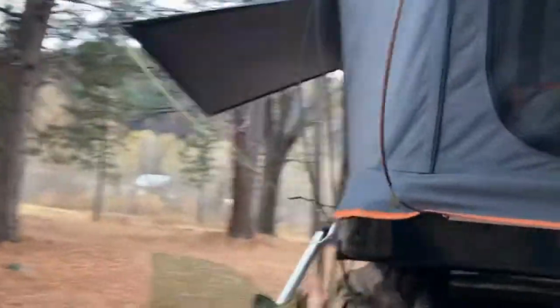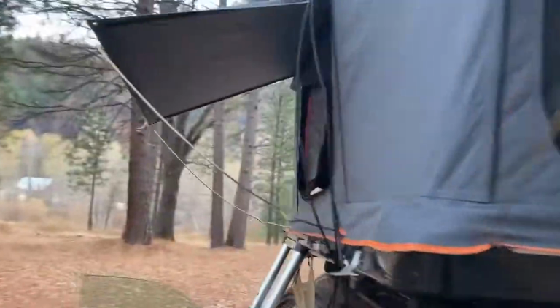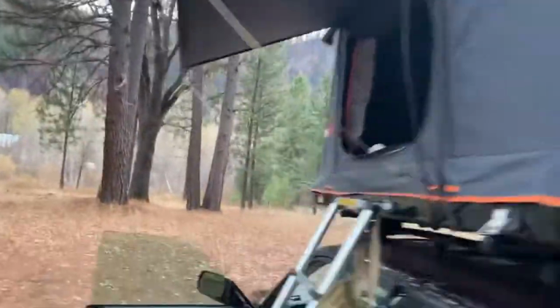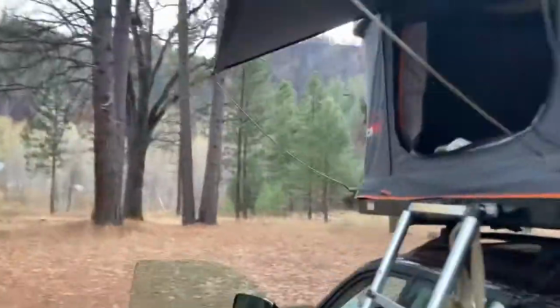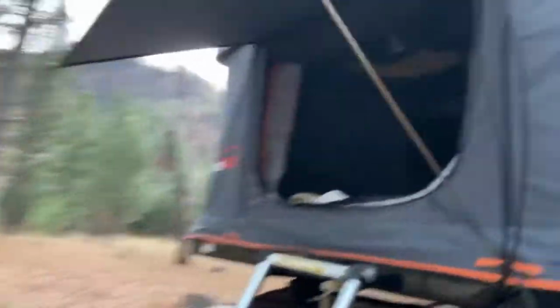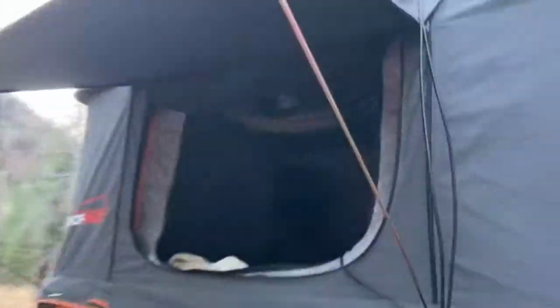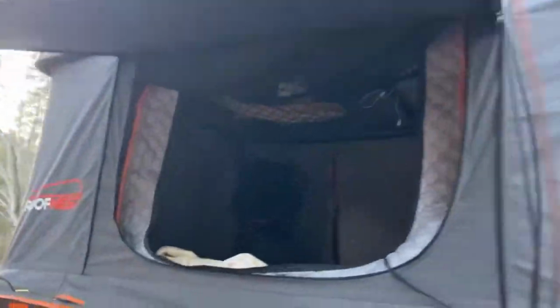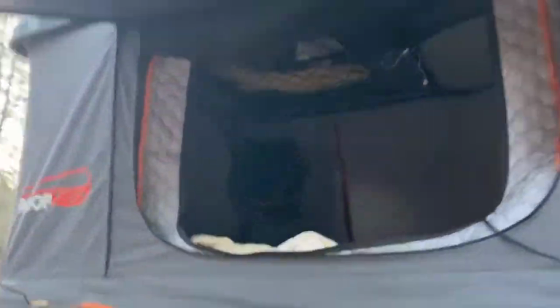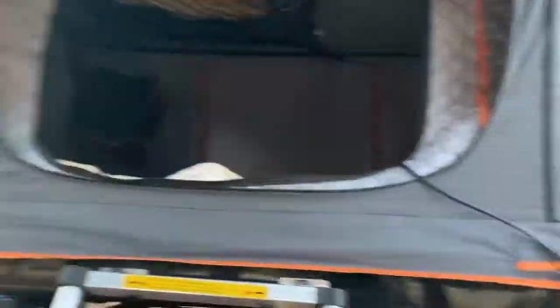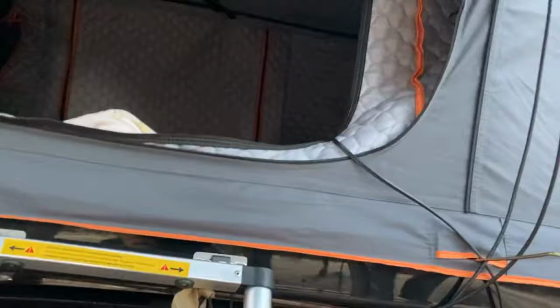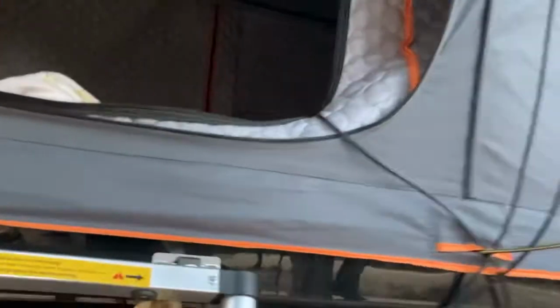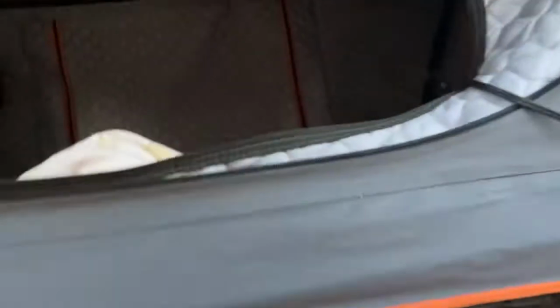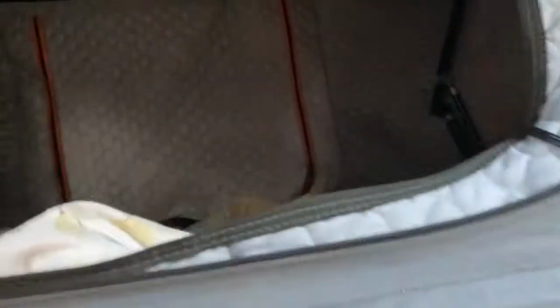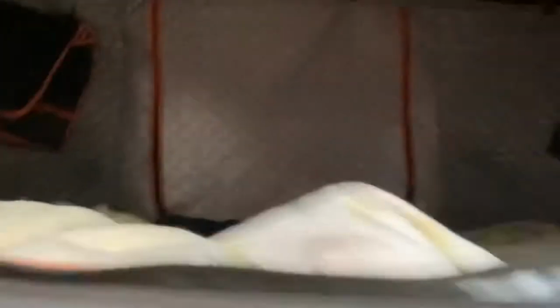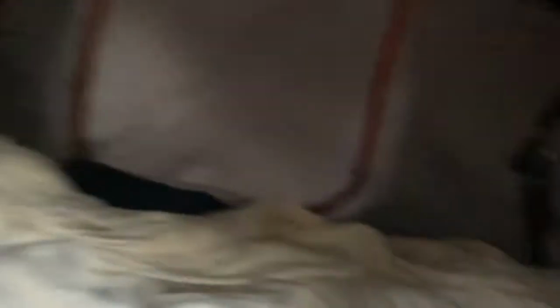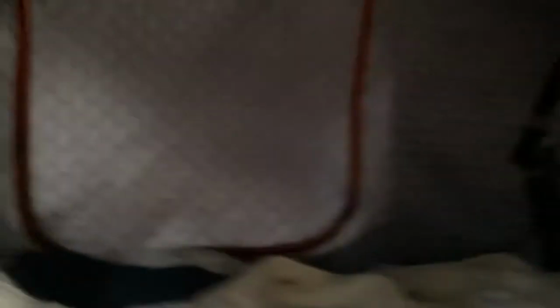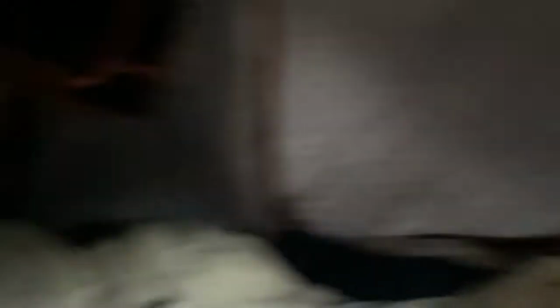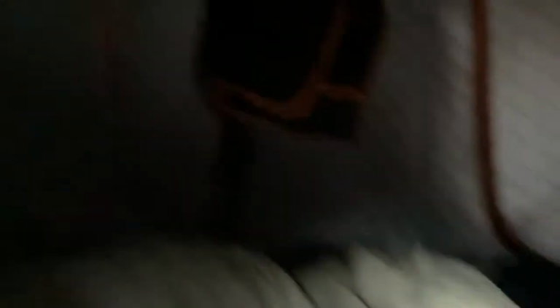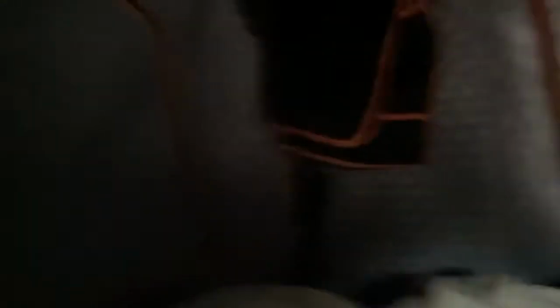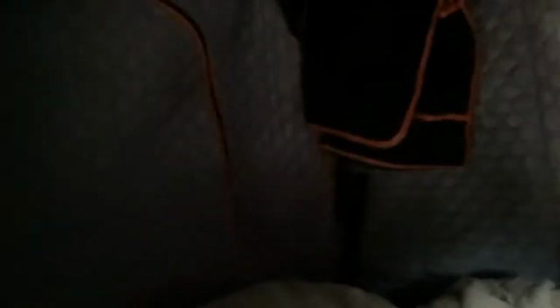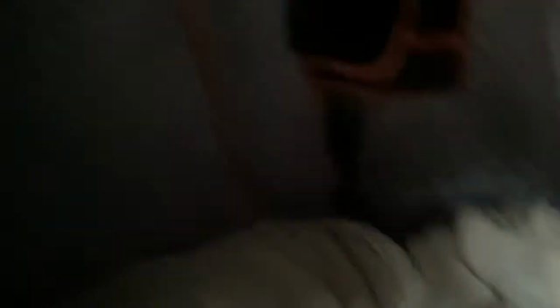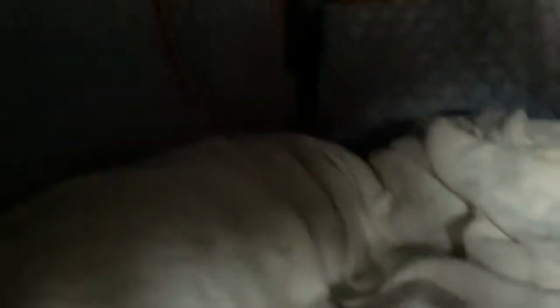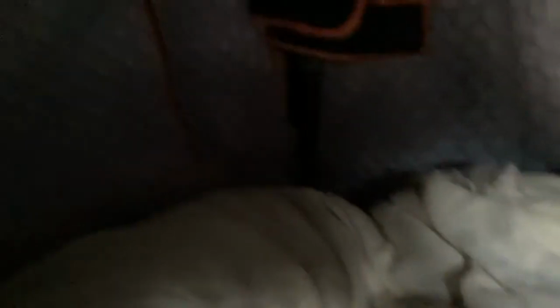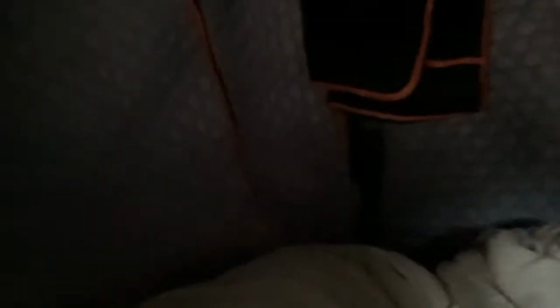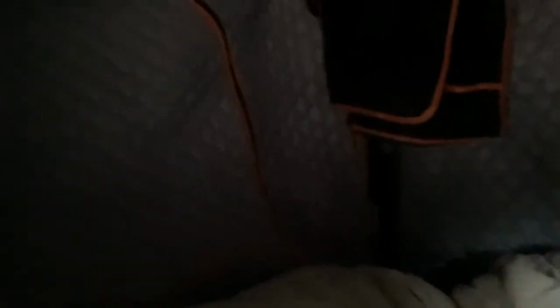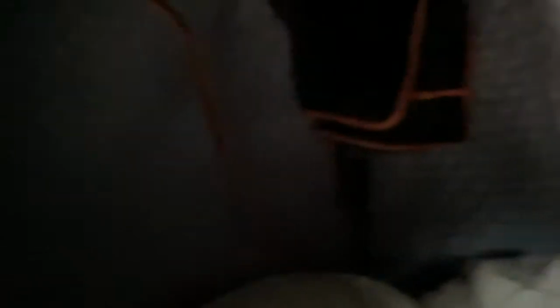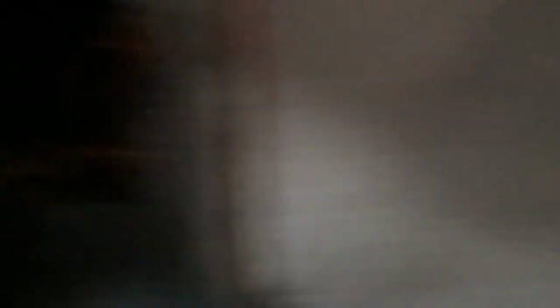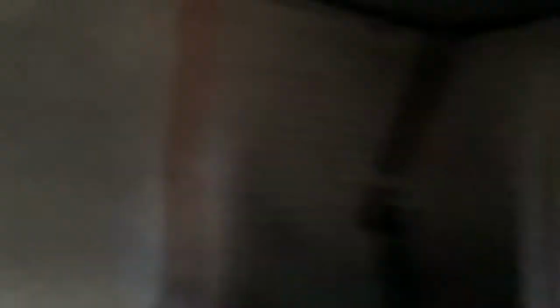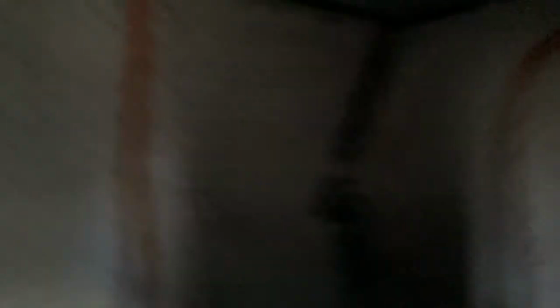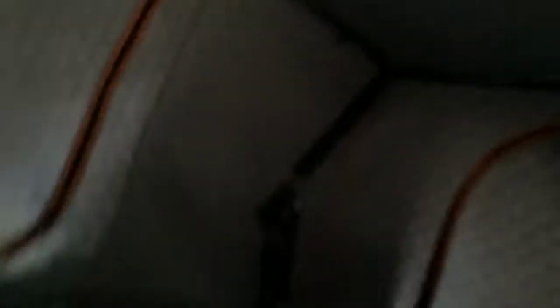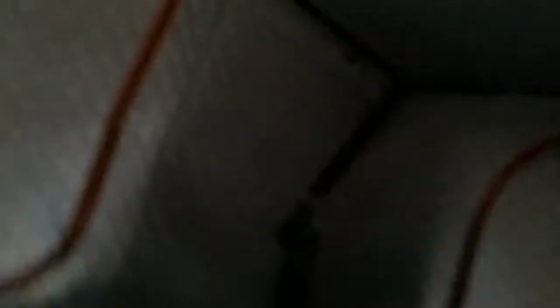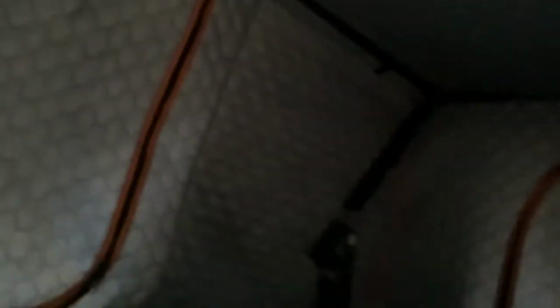This has a ladder you can go inside of, and here it is. Here's what we've got — a little light.